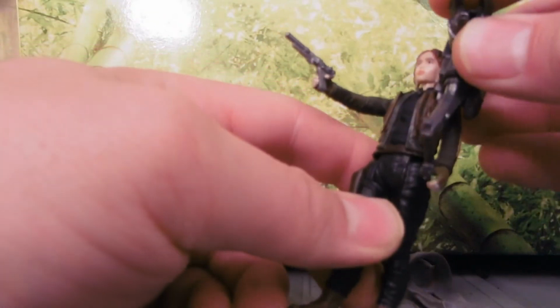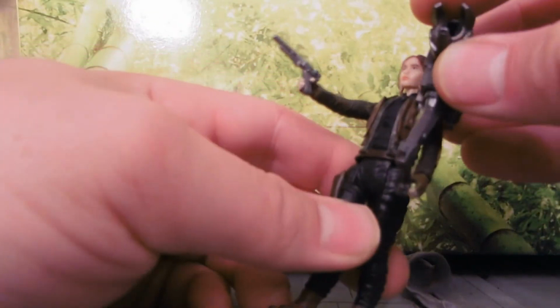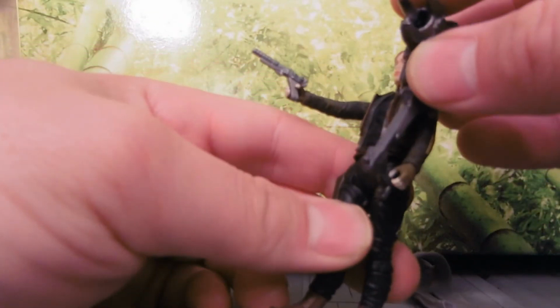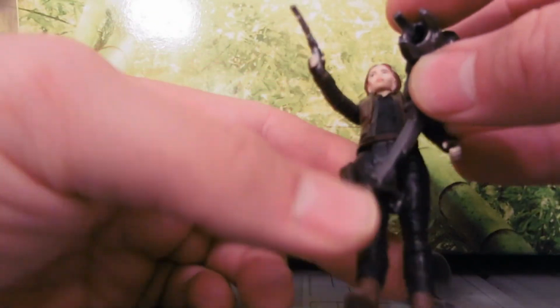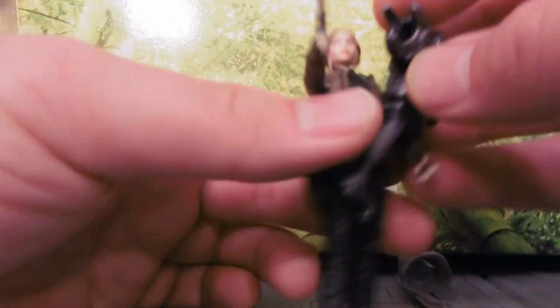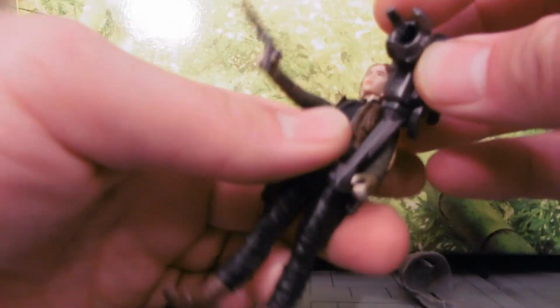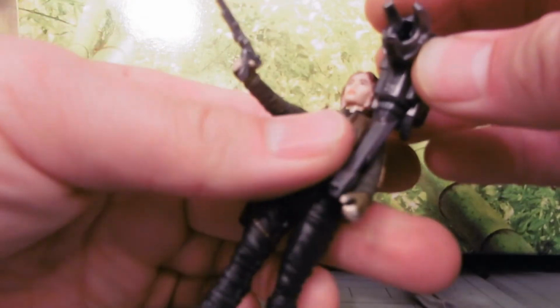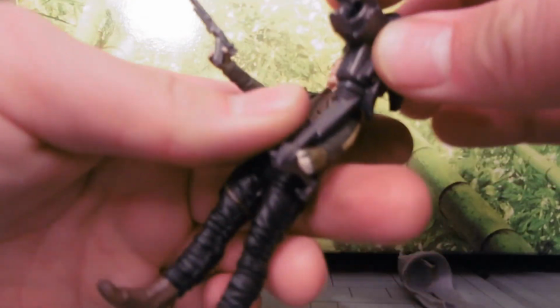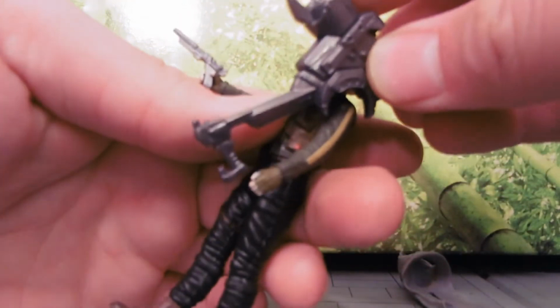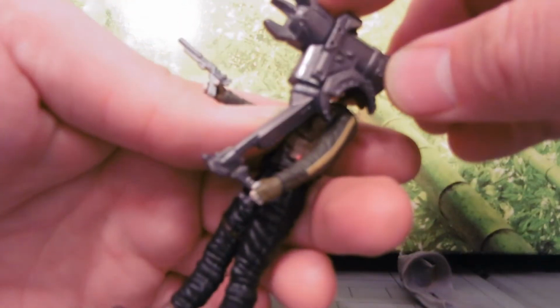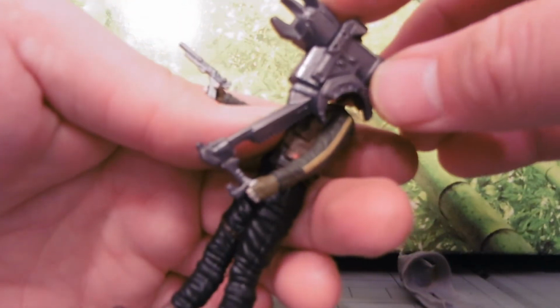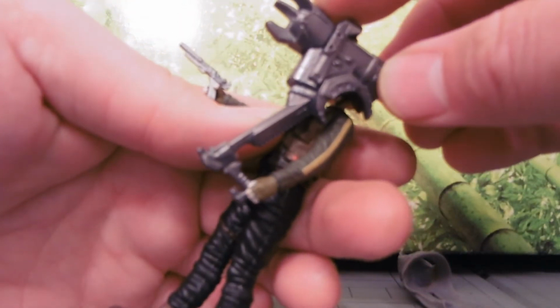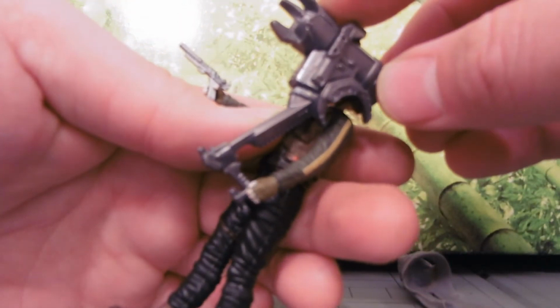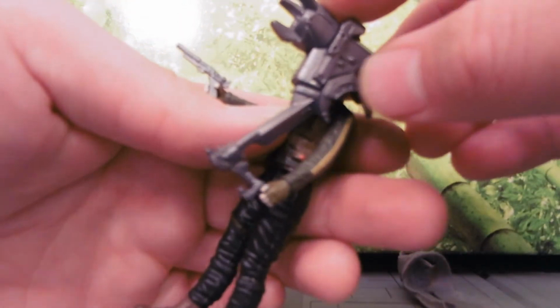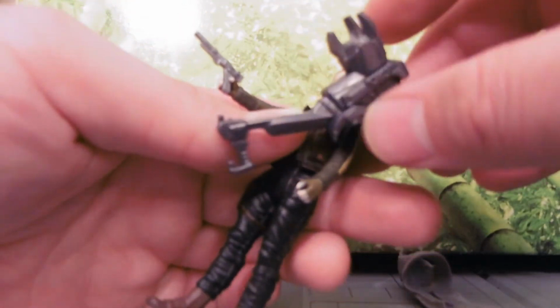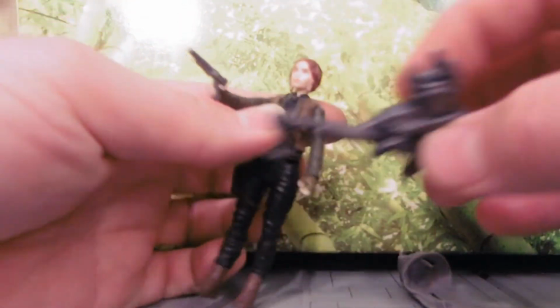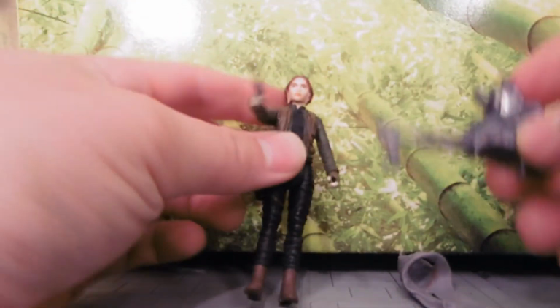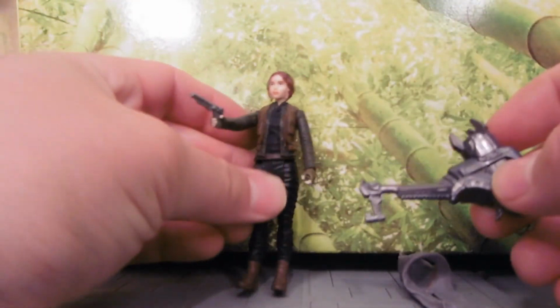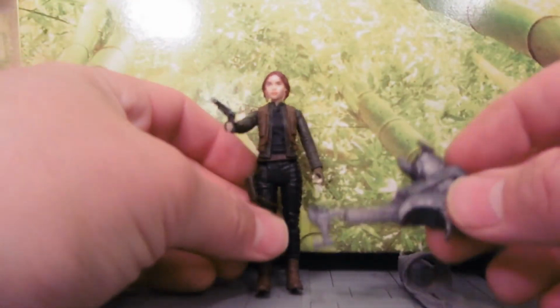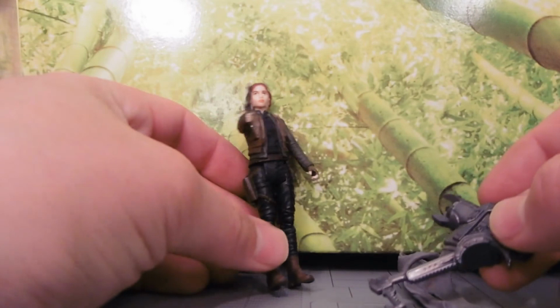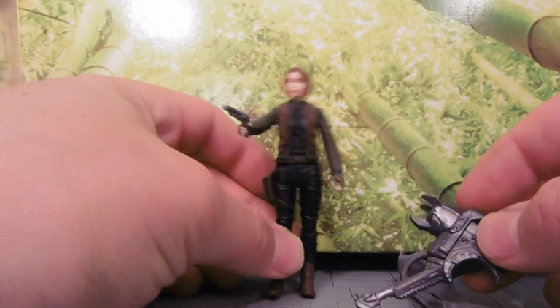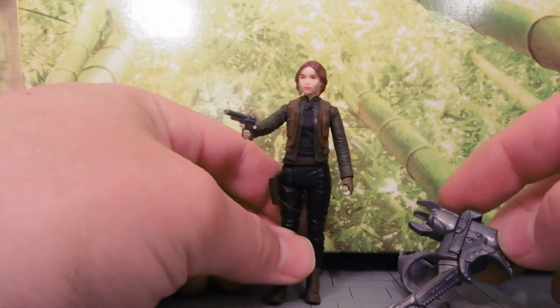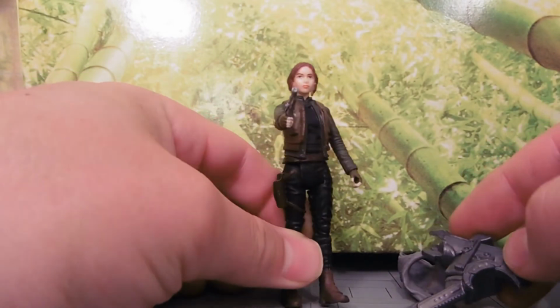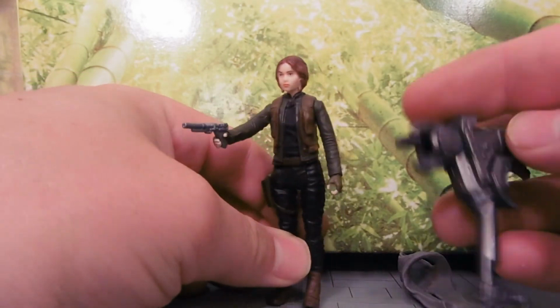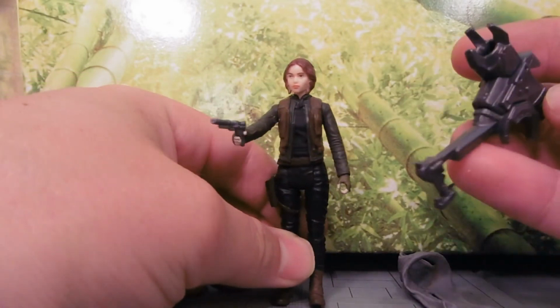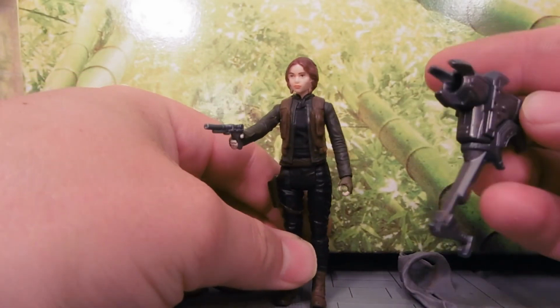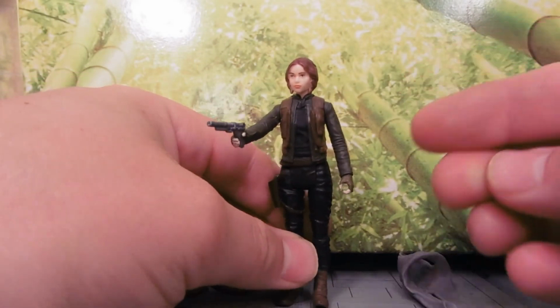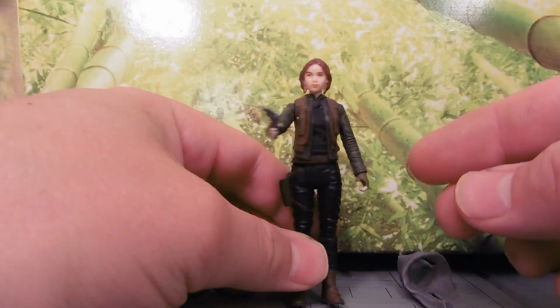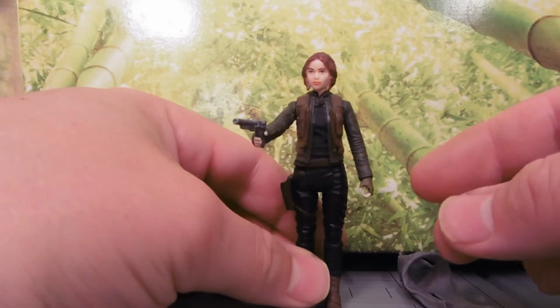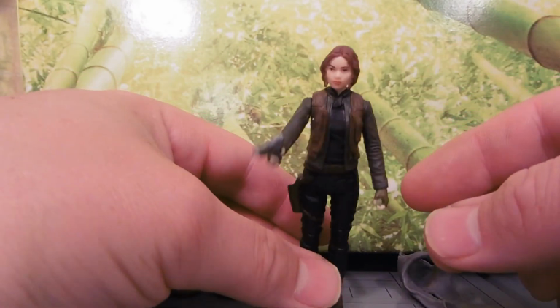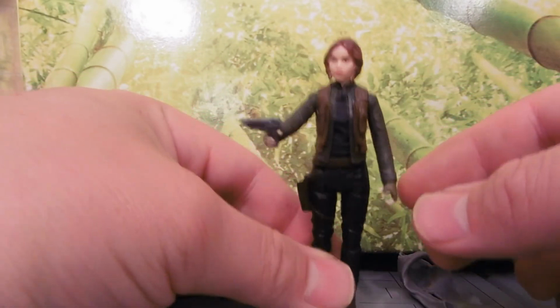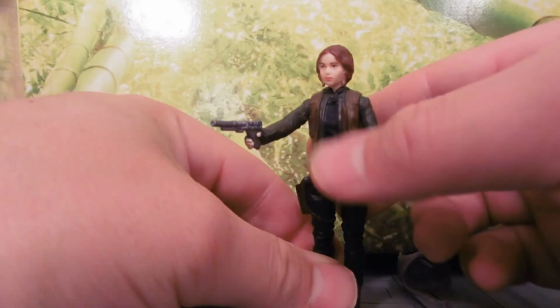She can hold it, kind of like so. Not that she uses this weapon in the movie, but it exists. I like it more like that than with the actual missile in it.